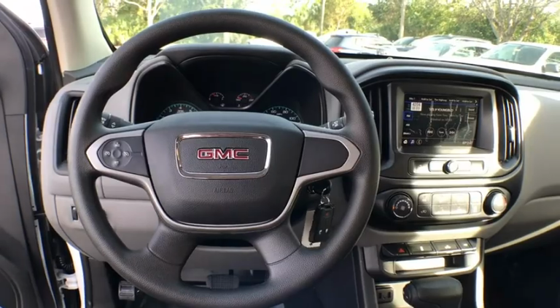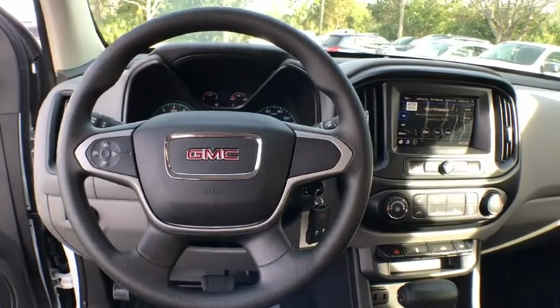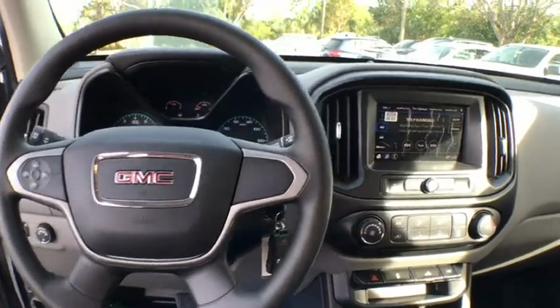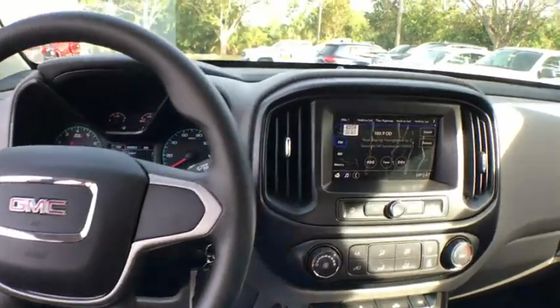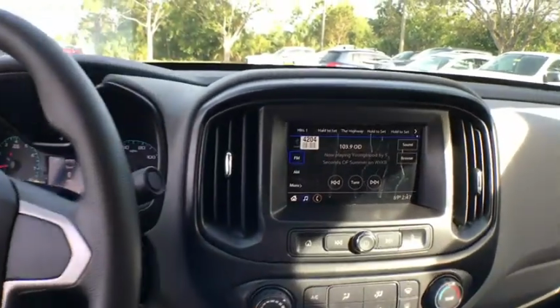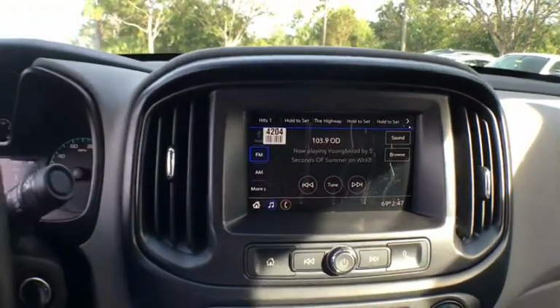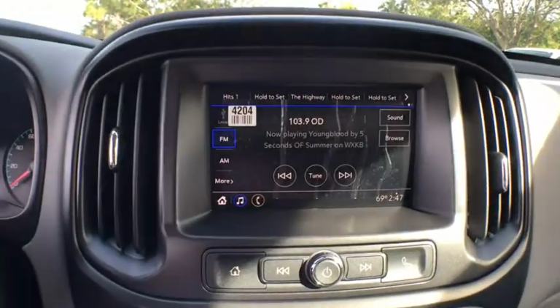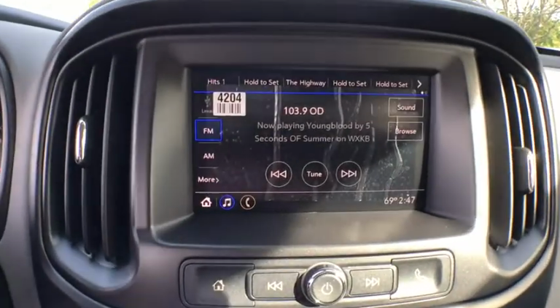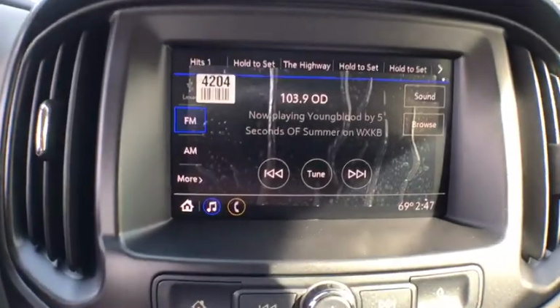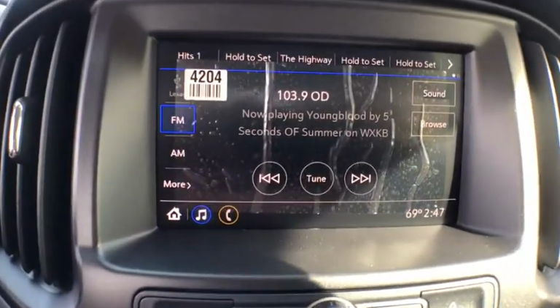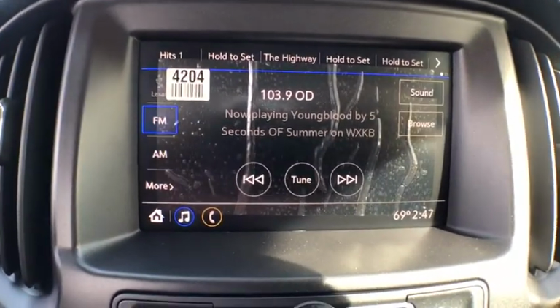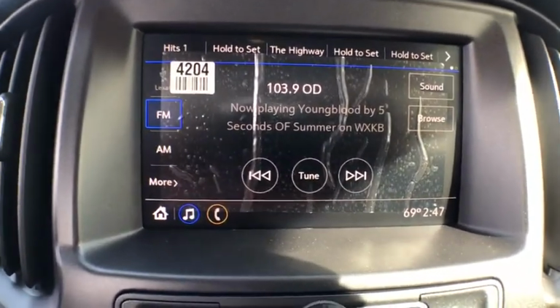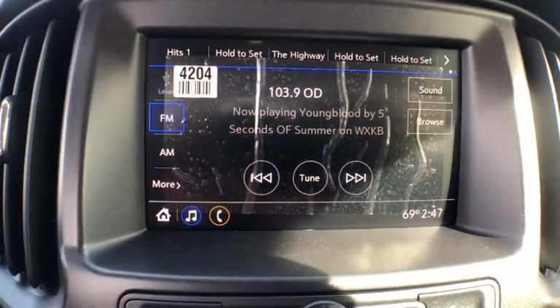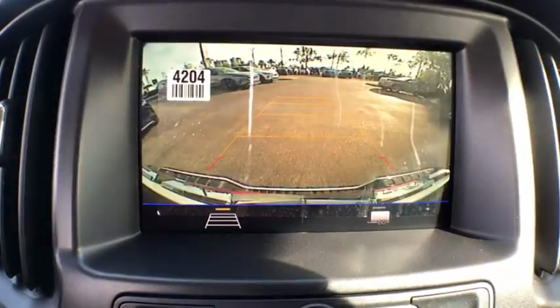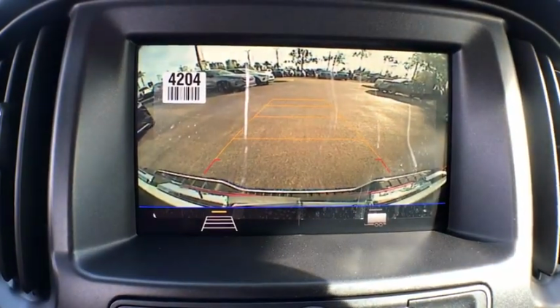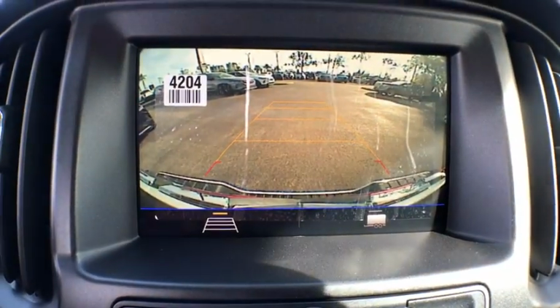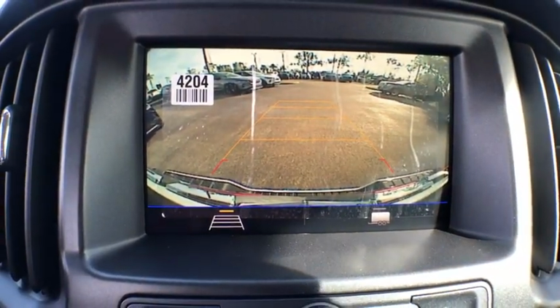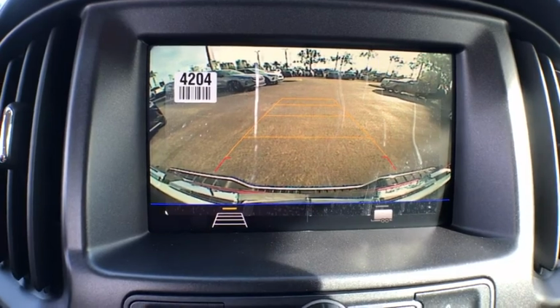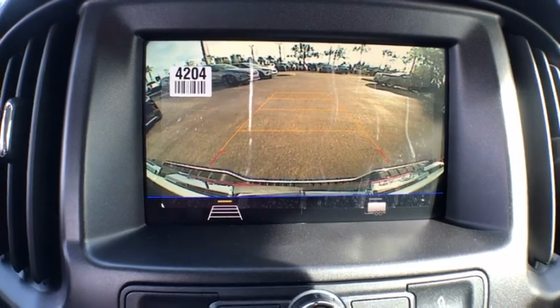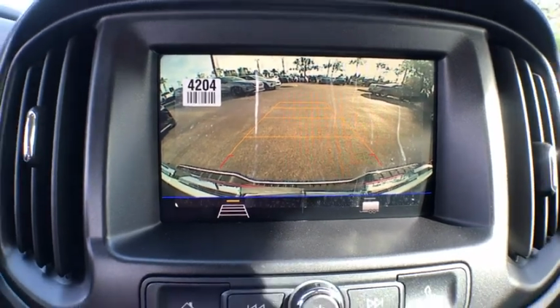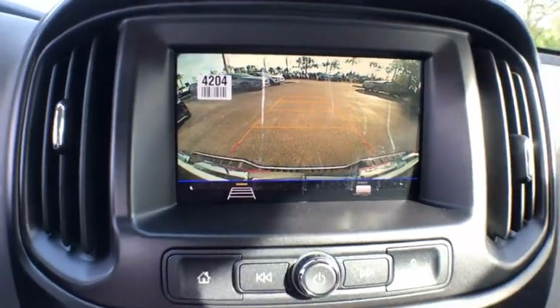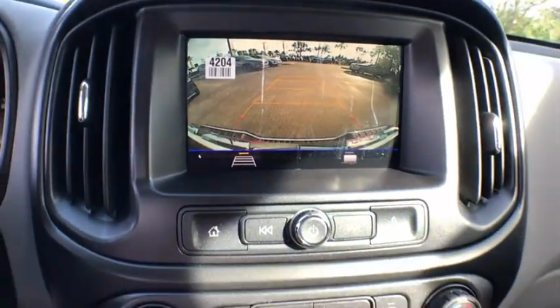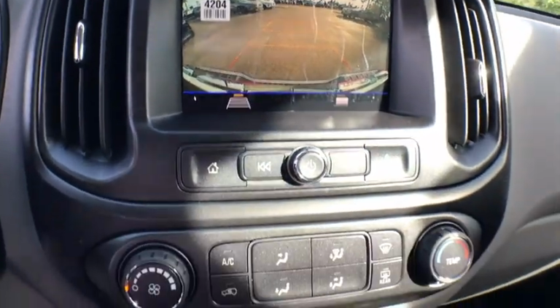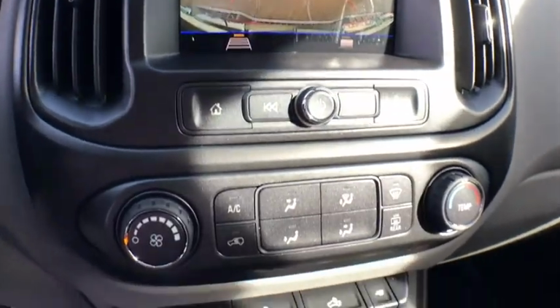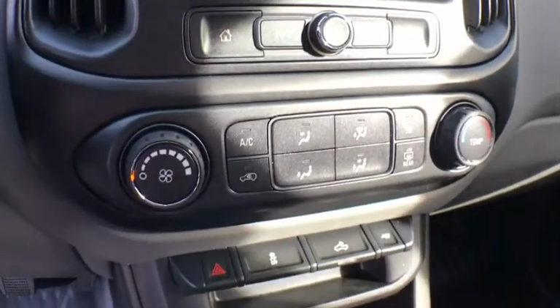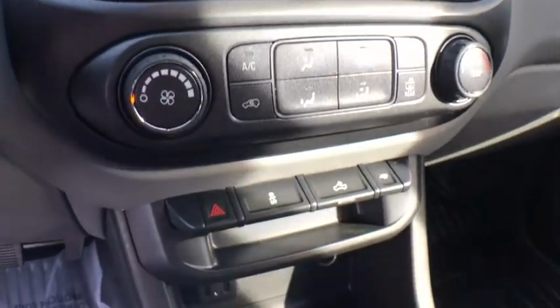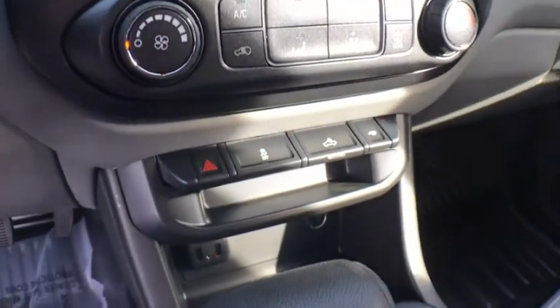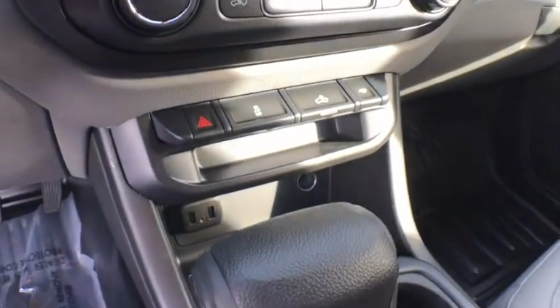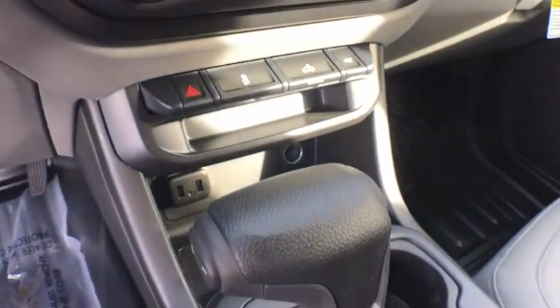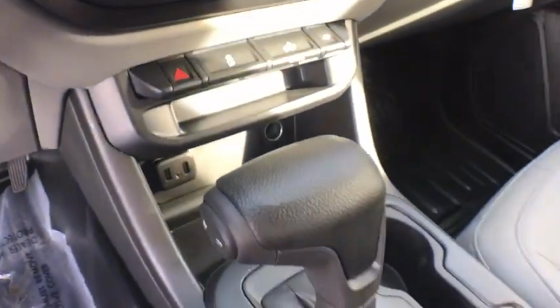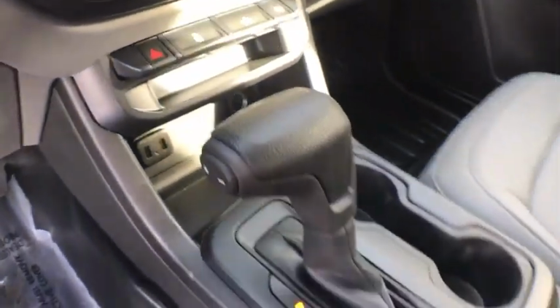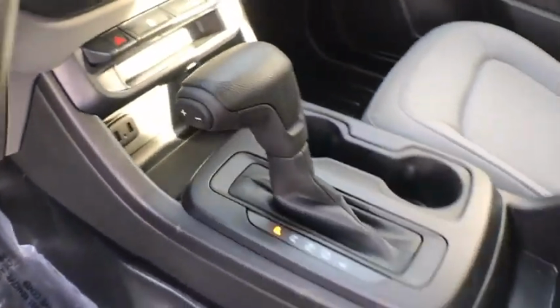Front bucket seats, tilt steering wheel, passenger vanity mirror, low tire pressure warning, front wheel independent suspension, four-piece floor mat set, and radio data system.